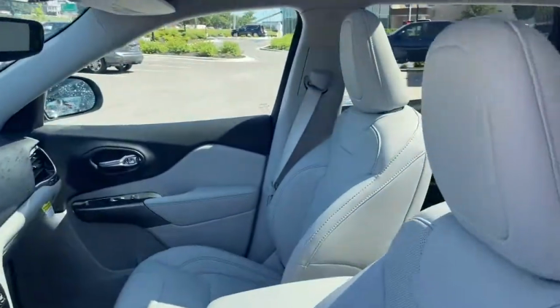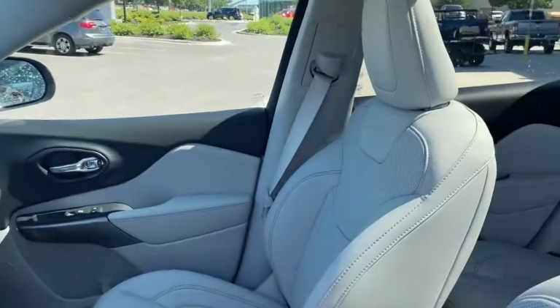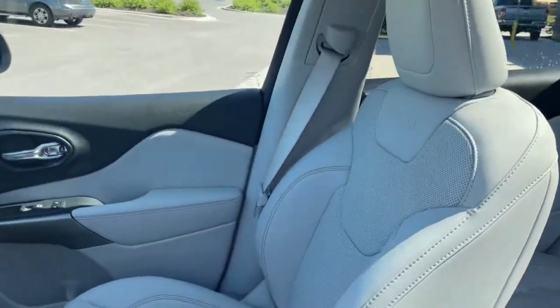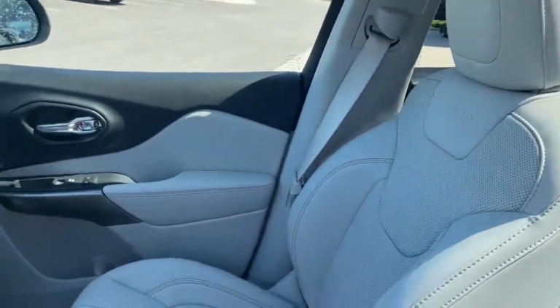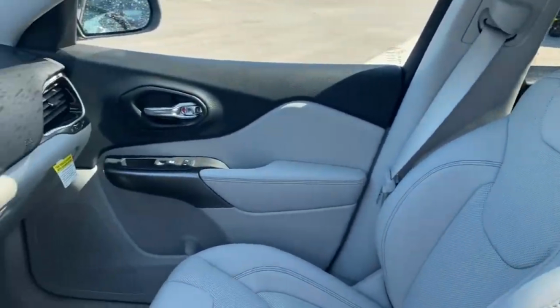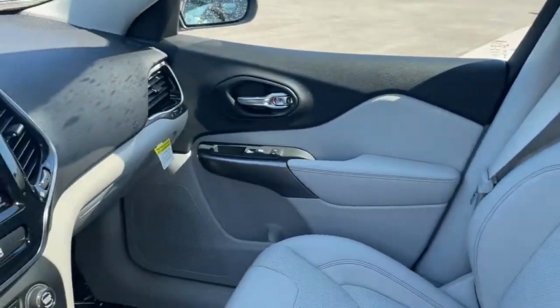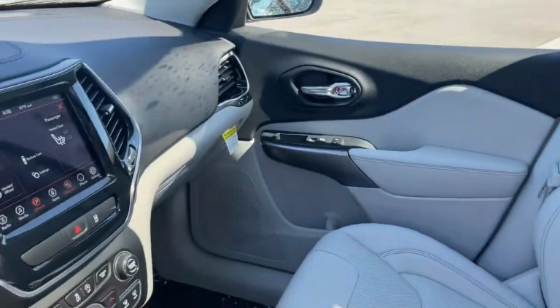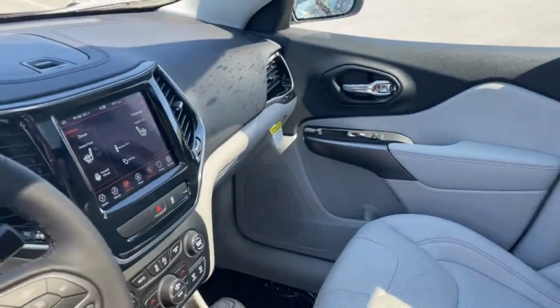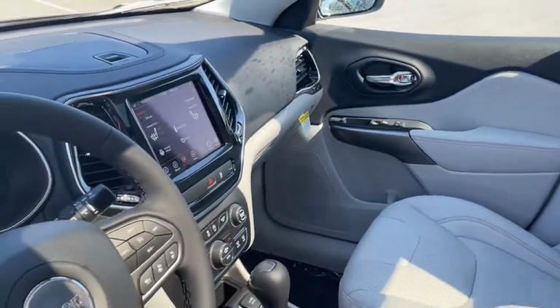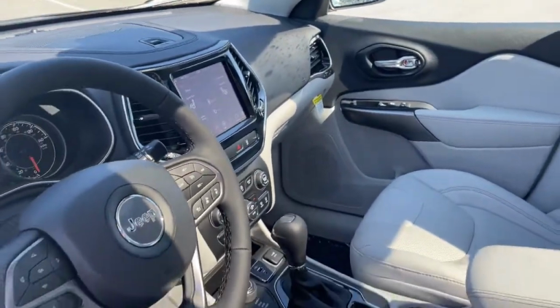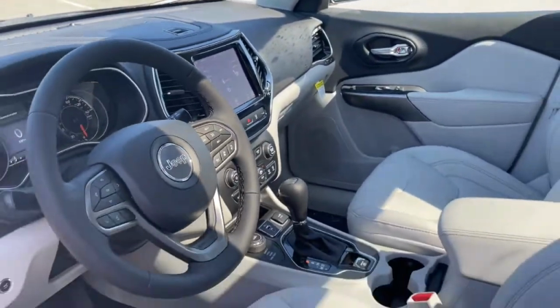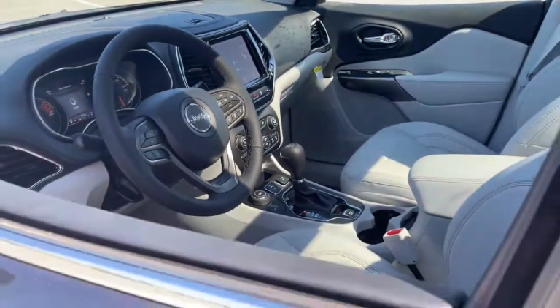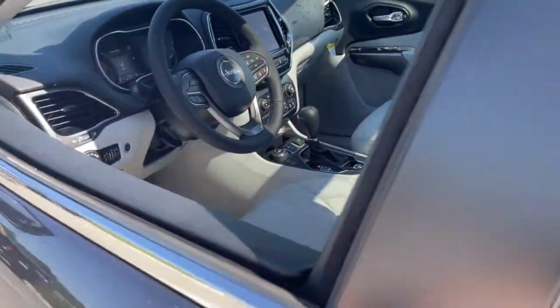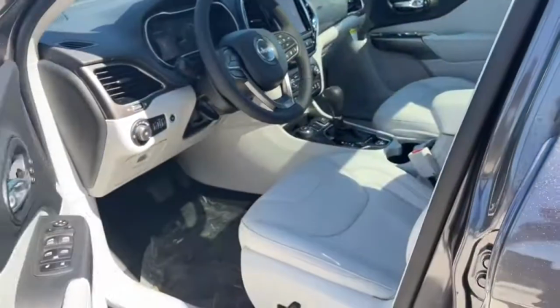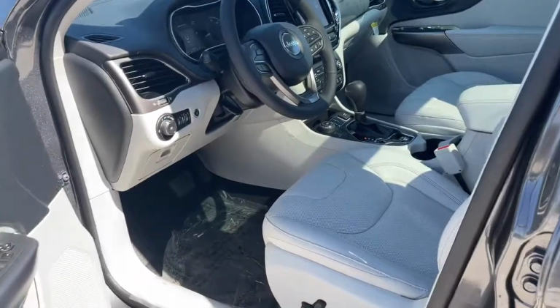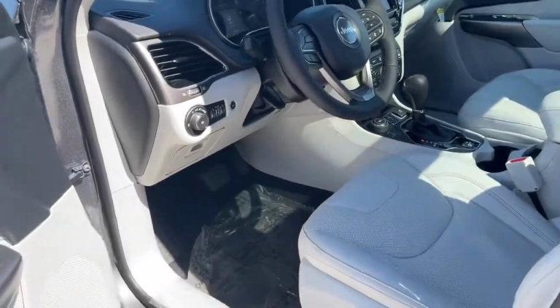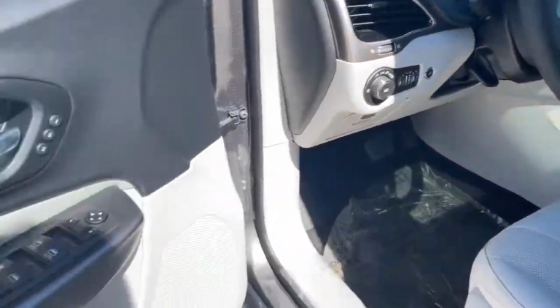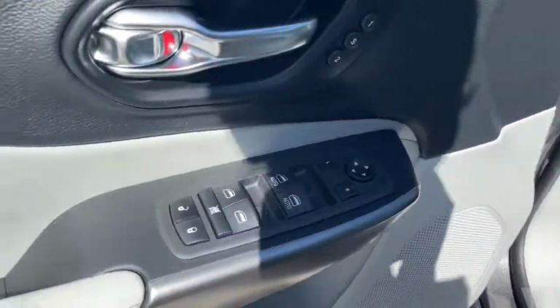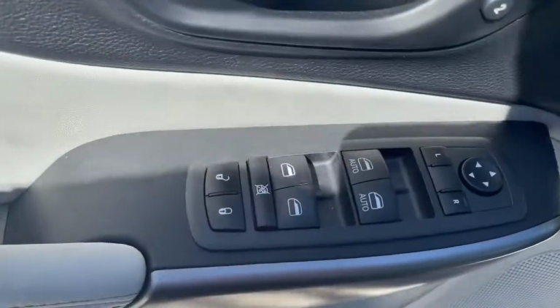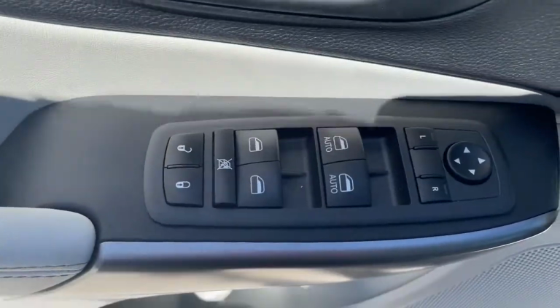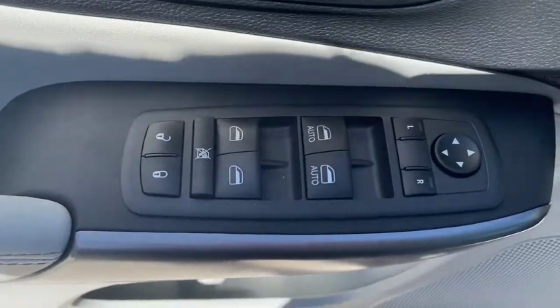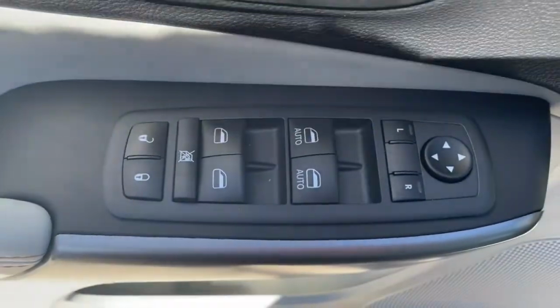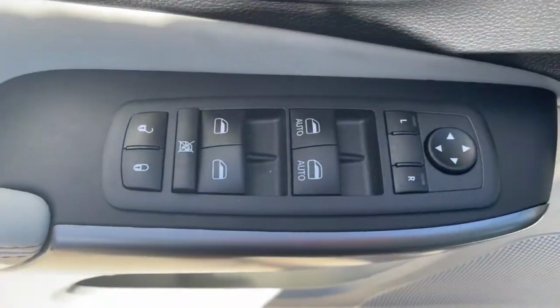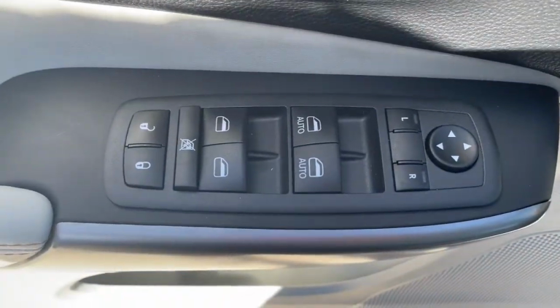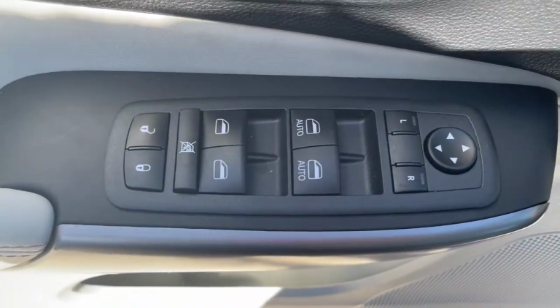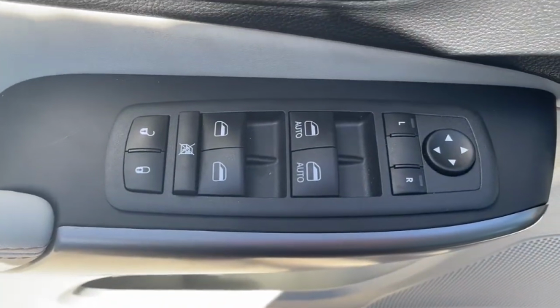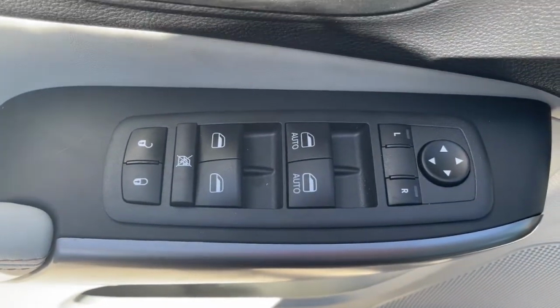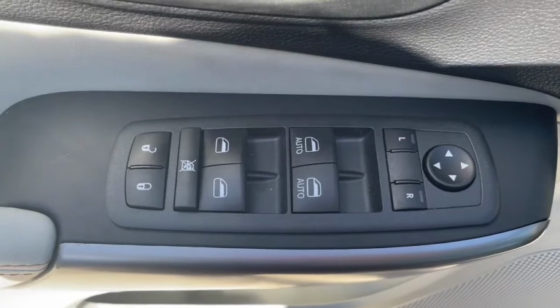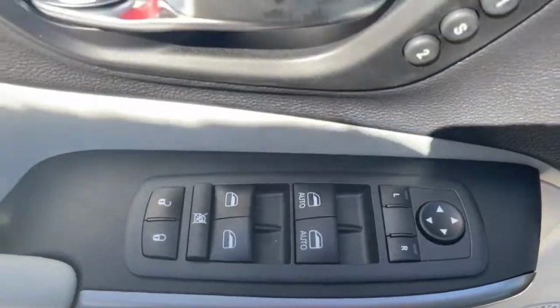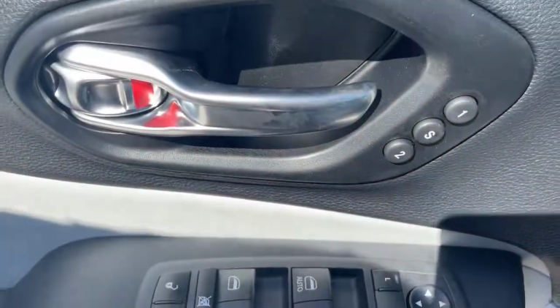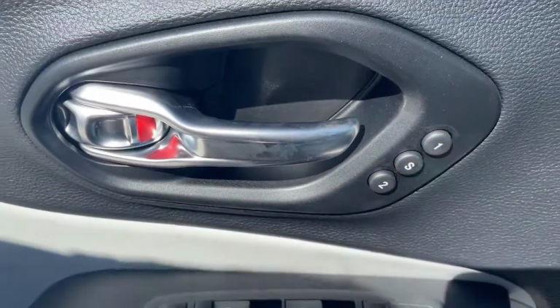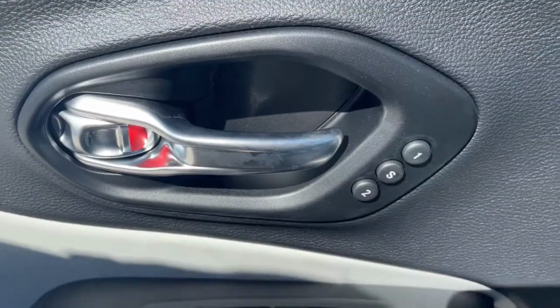Panoramic roof, keyless entry, heated driver's seat, power lift gate, fog lamps, remote engine start, sunroof, heated mirrors, iPod, MP3 input, backup camera.